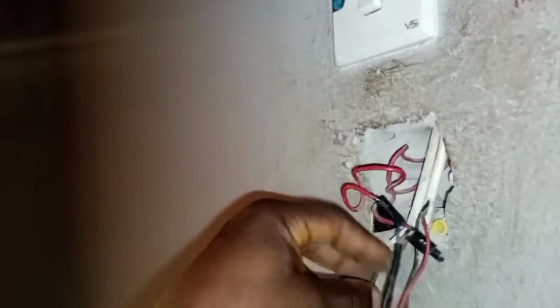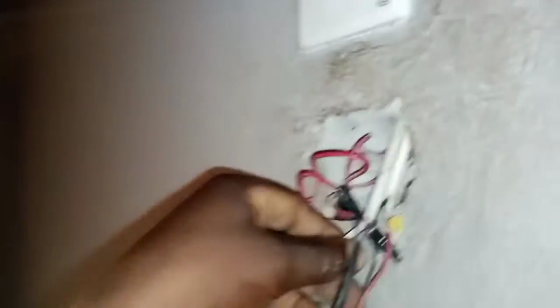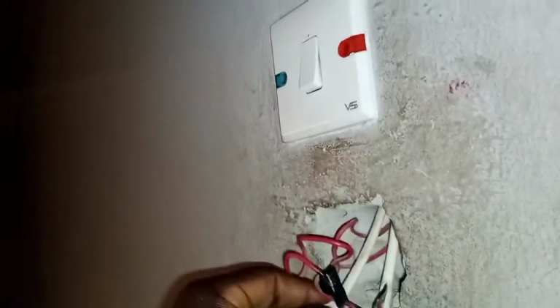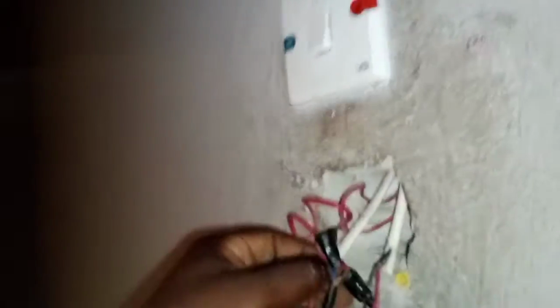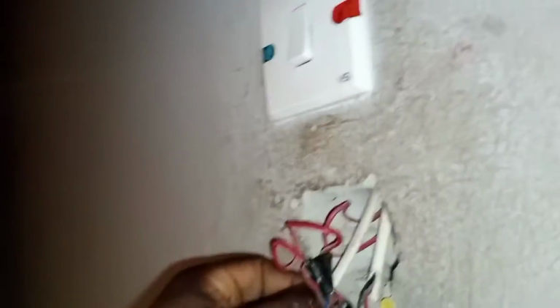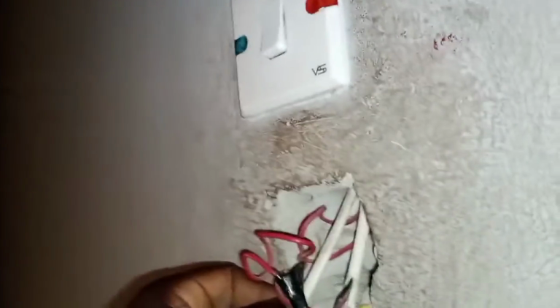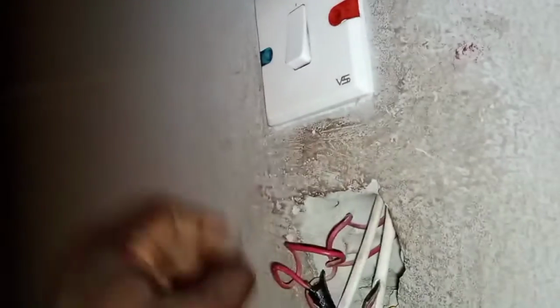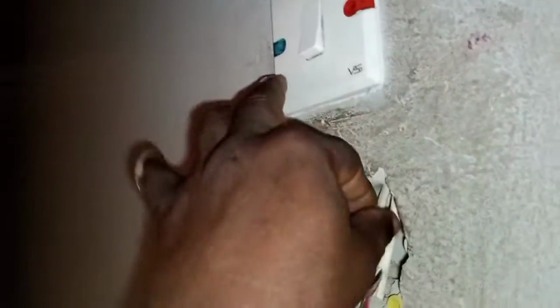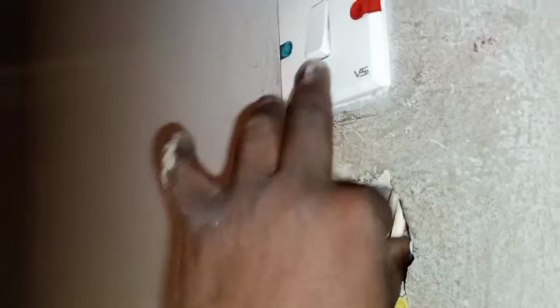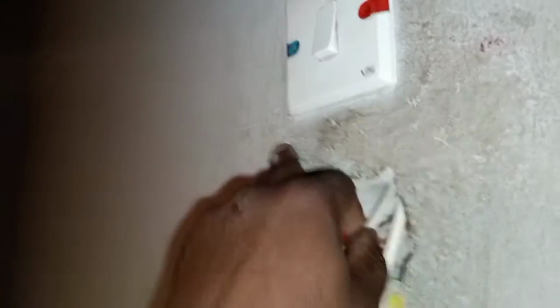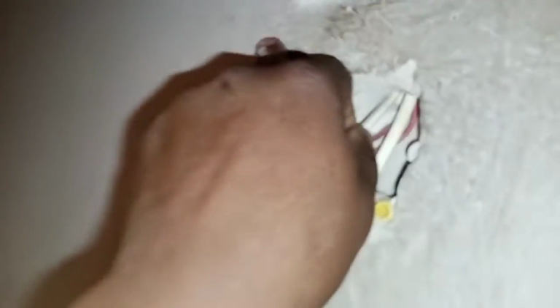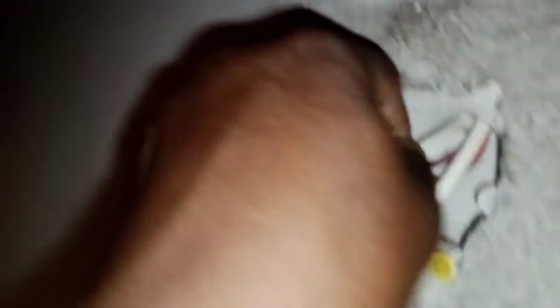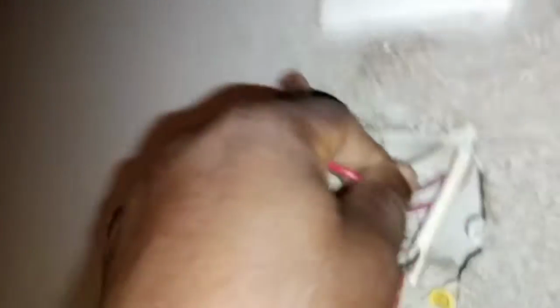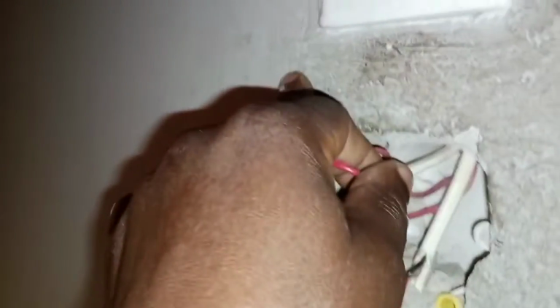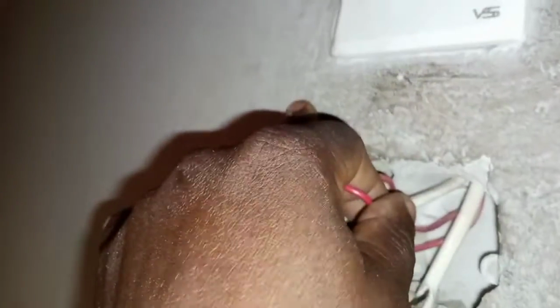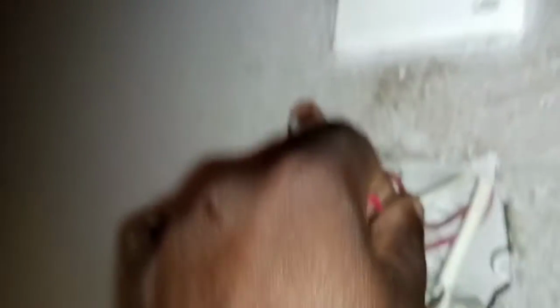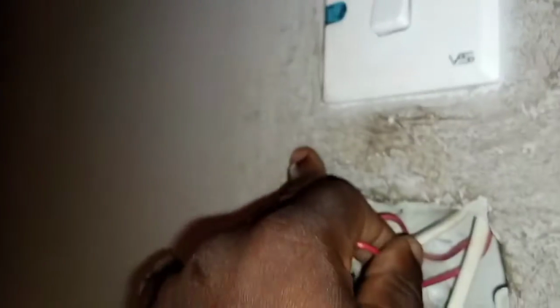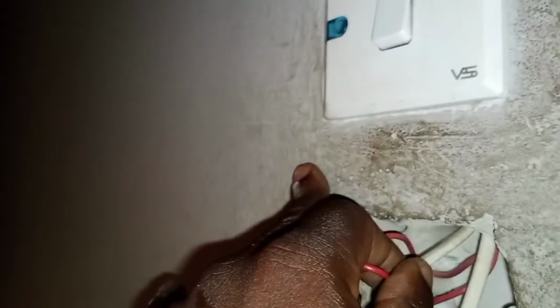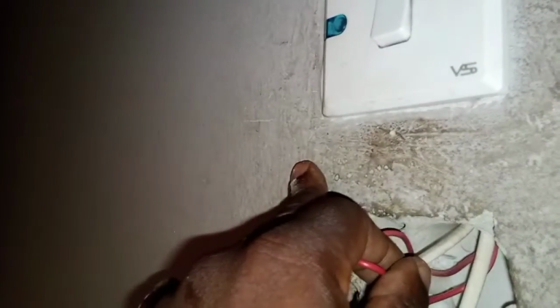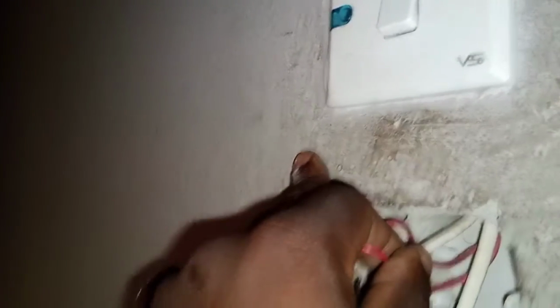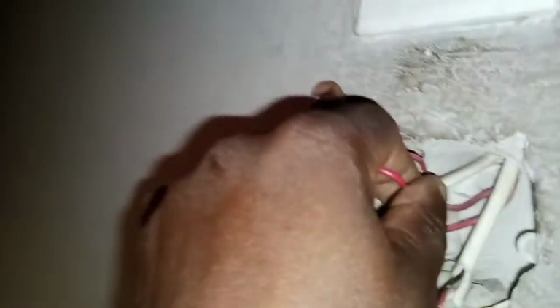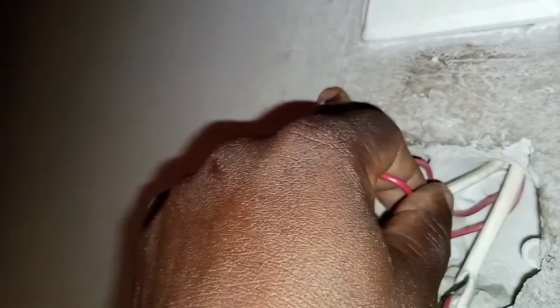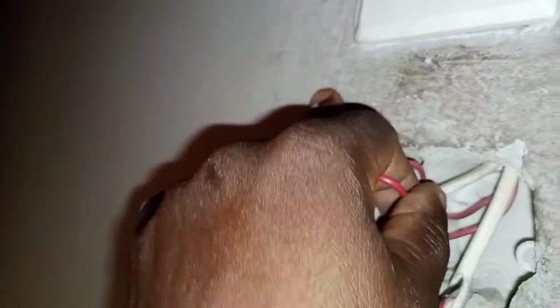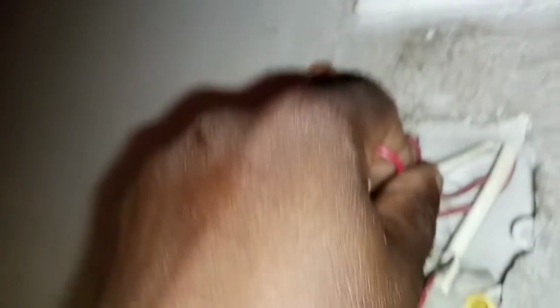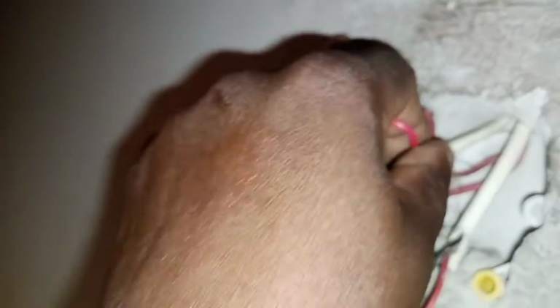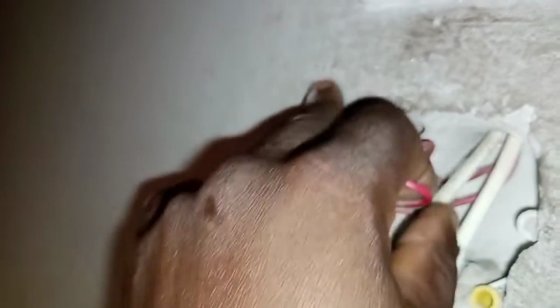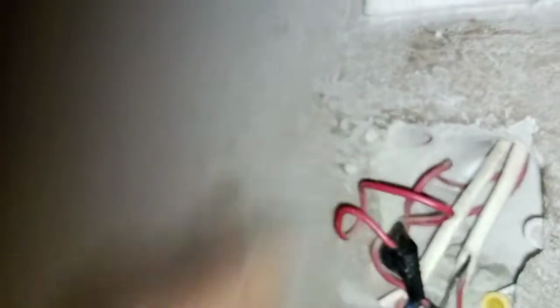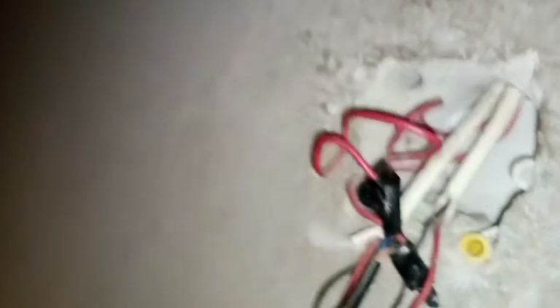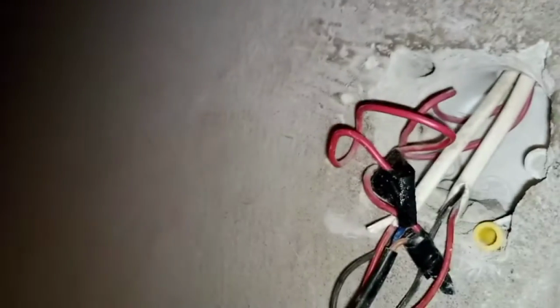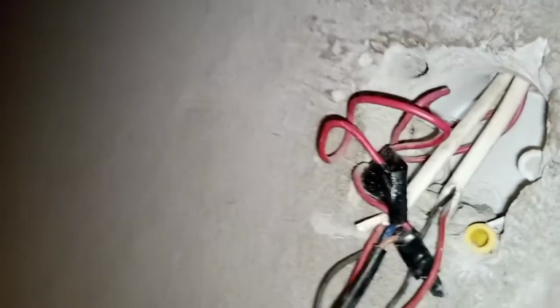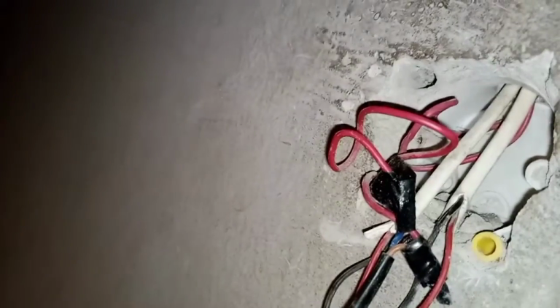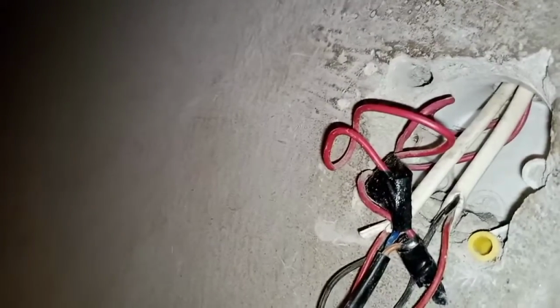You will mark this particular wire so that you don't mix it up. This wire goes to that particular plus and minus from the panel of the fan.